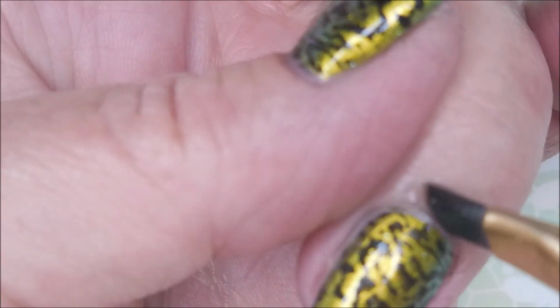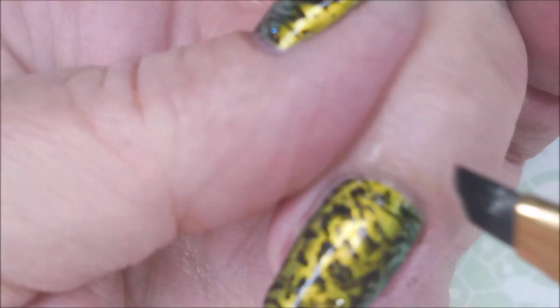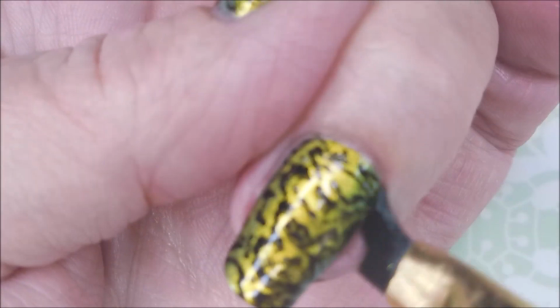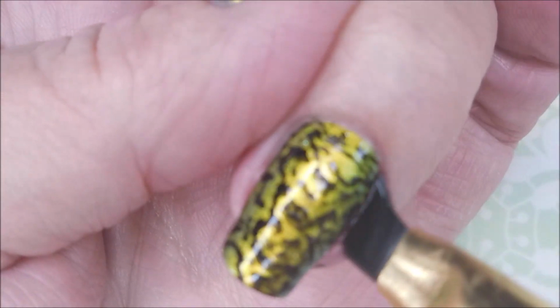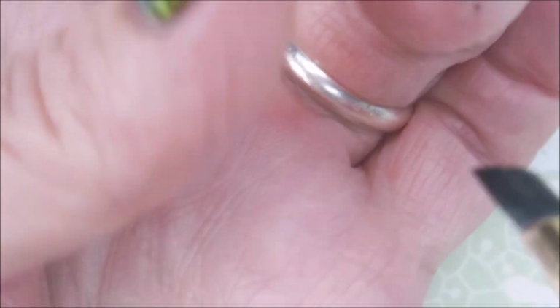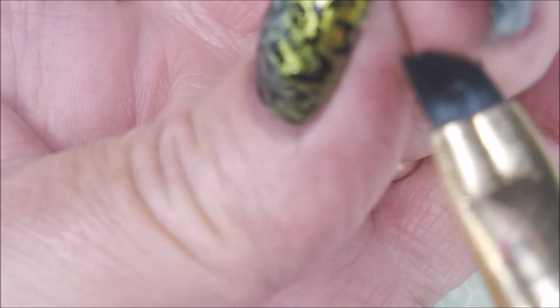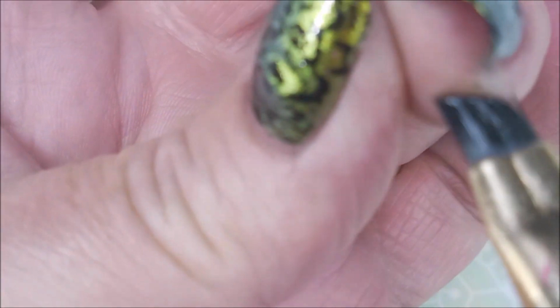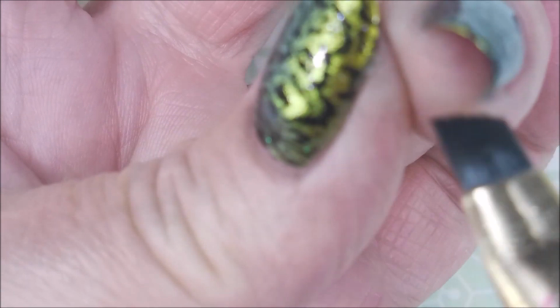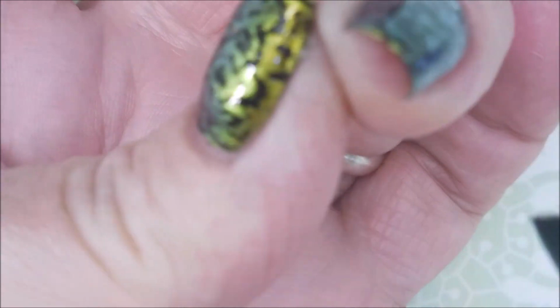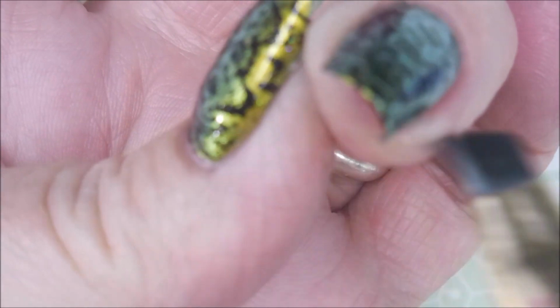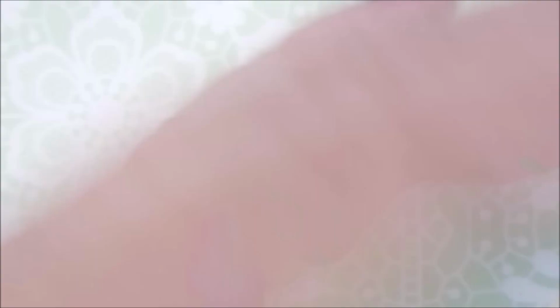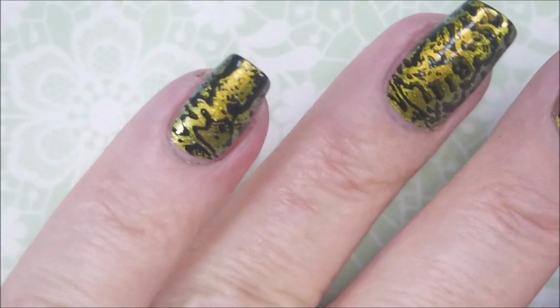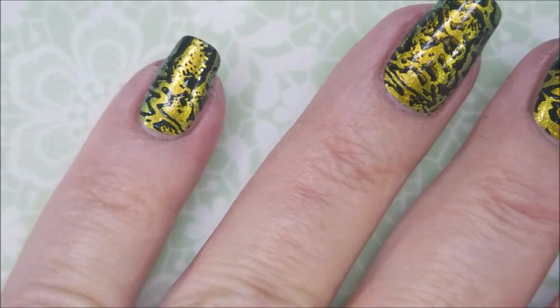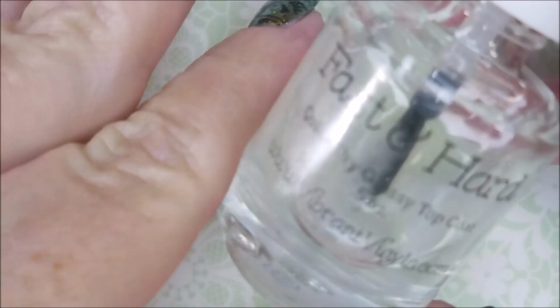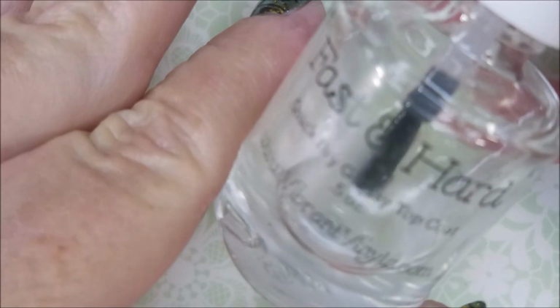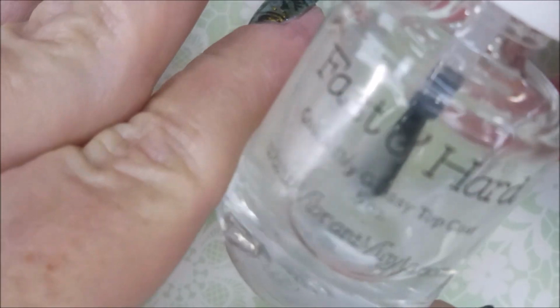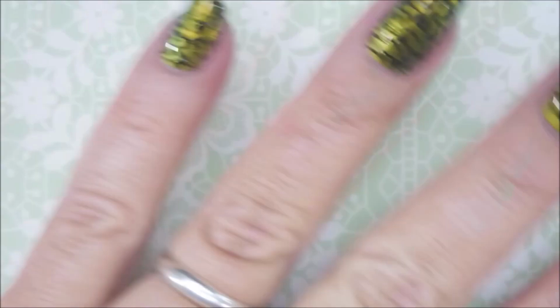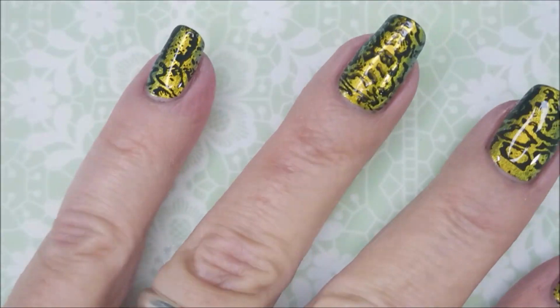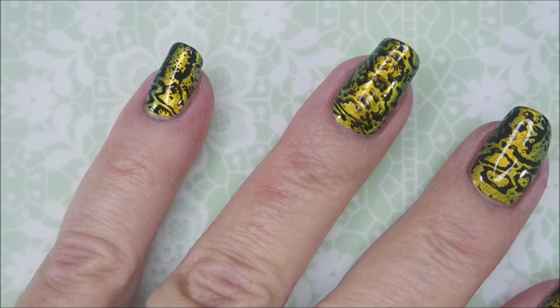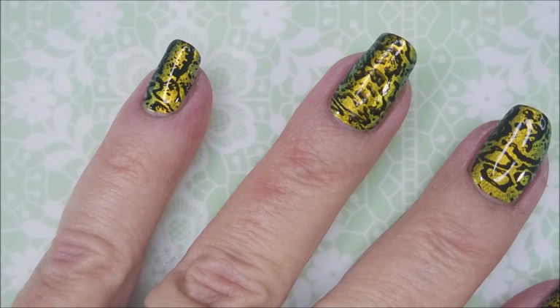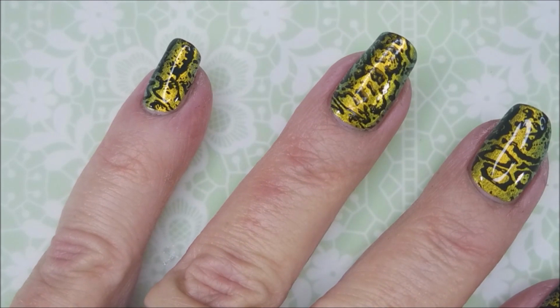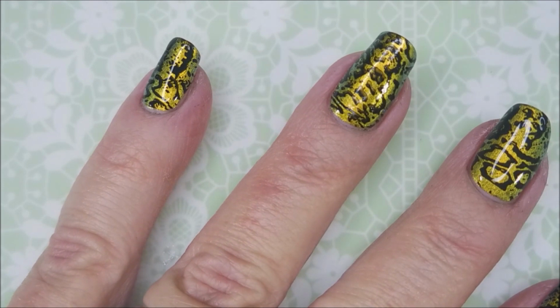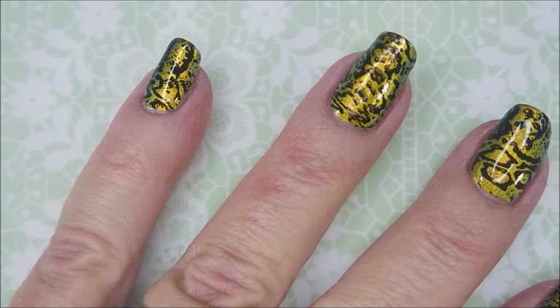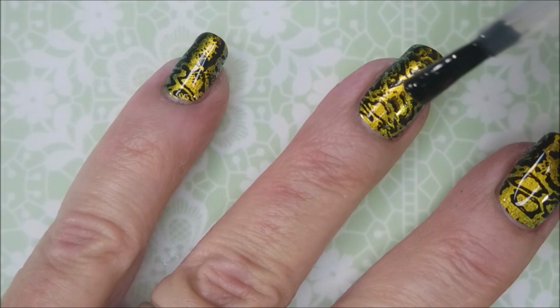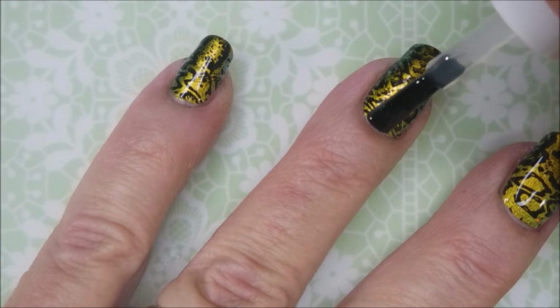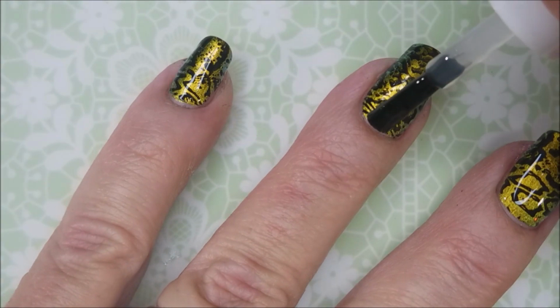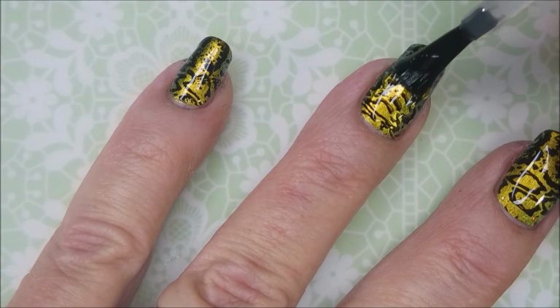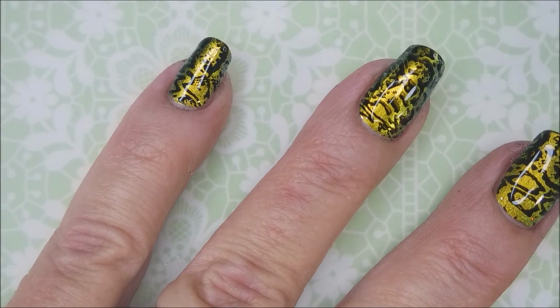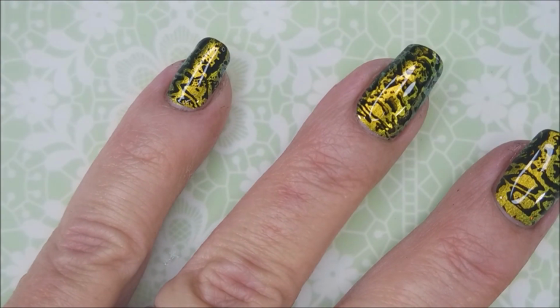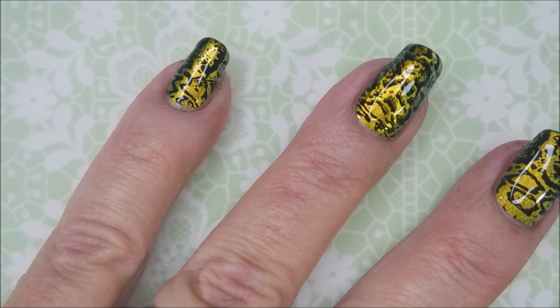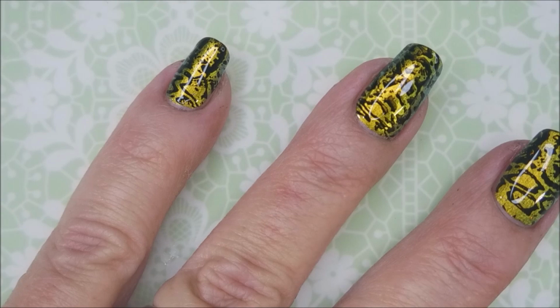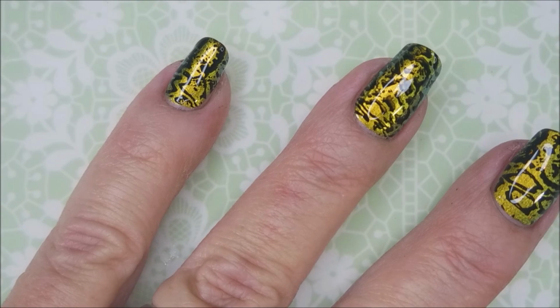It's just cleaning up like a dream. Love it. So there we go. I am gonna top it with the Fast and Hard from Vibrant Vinyls, and I'm just gonna kind of float this top coat over the top.